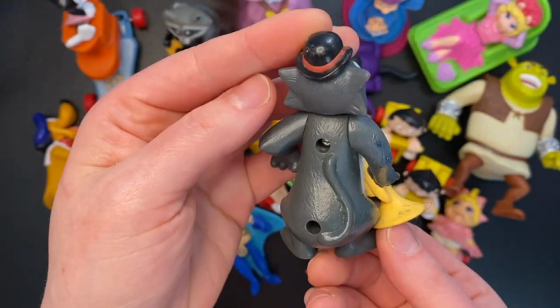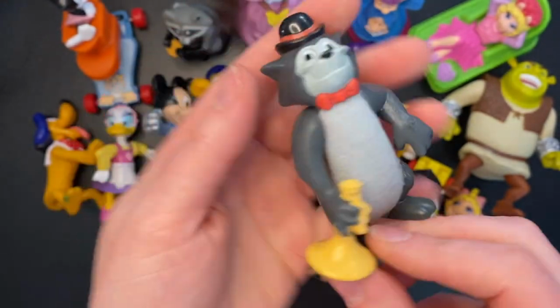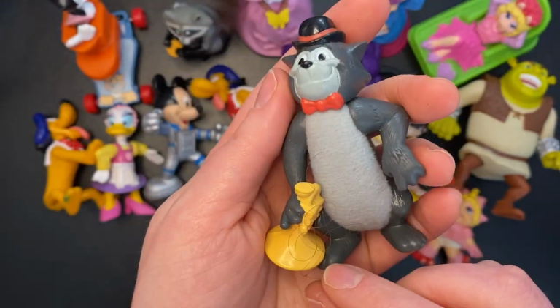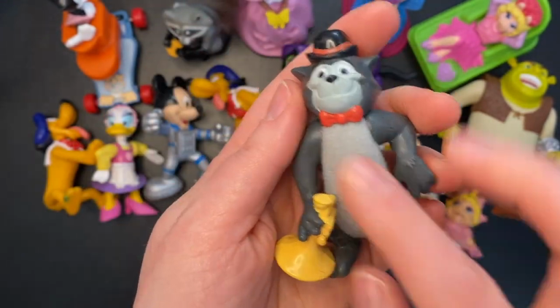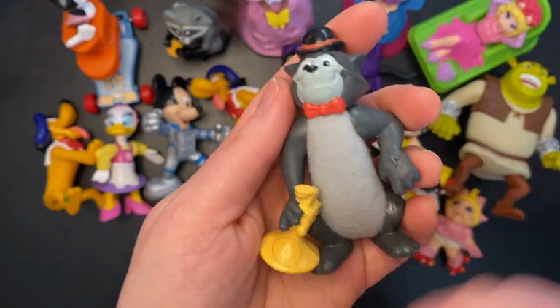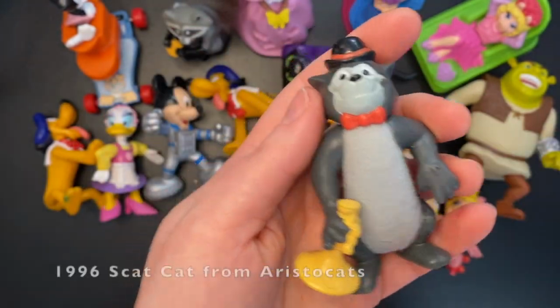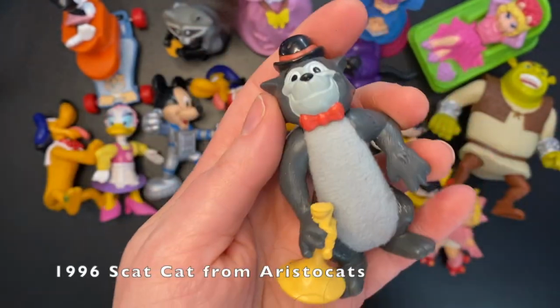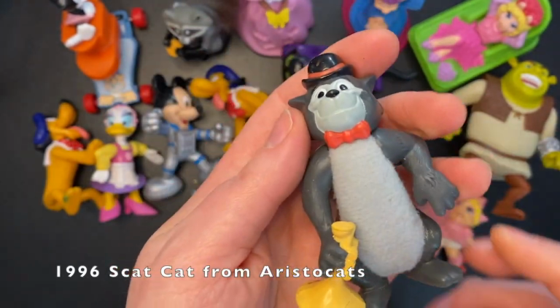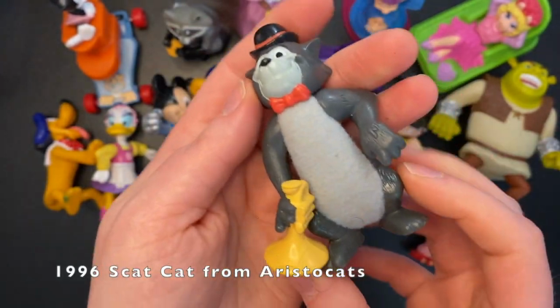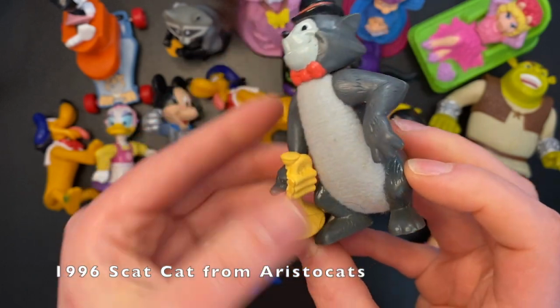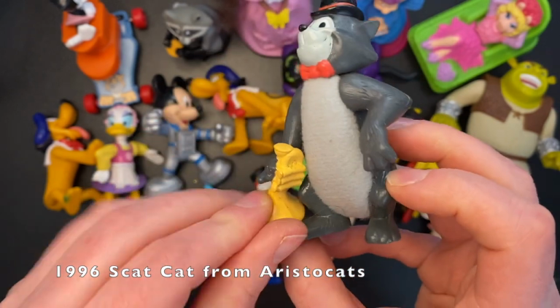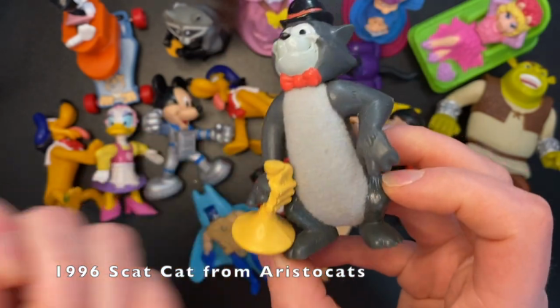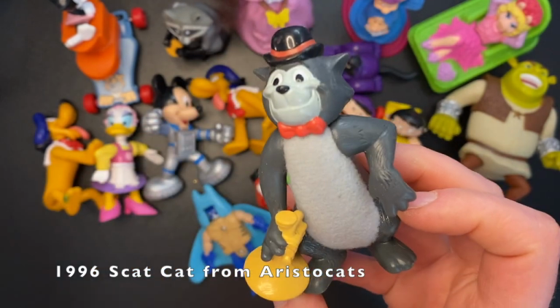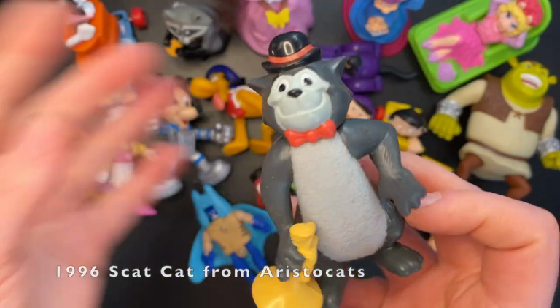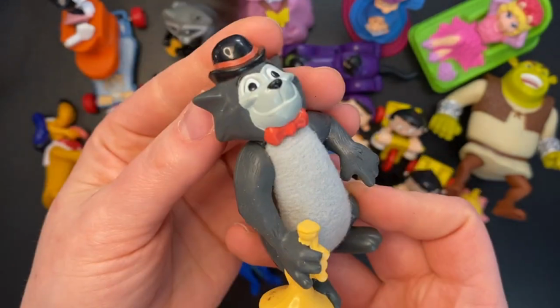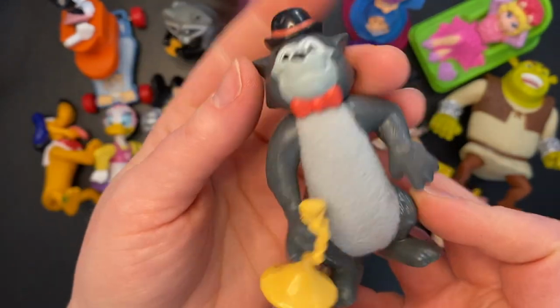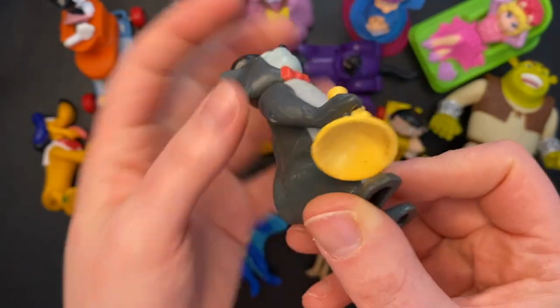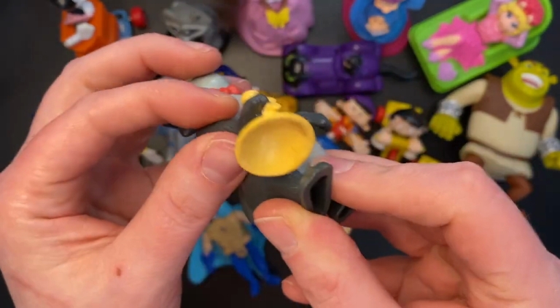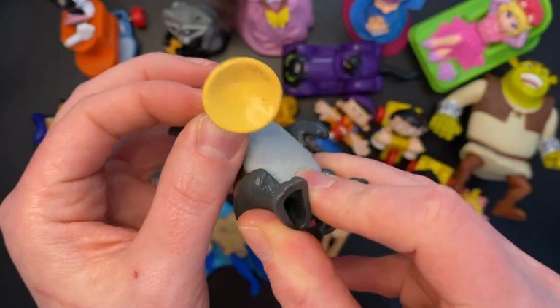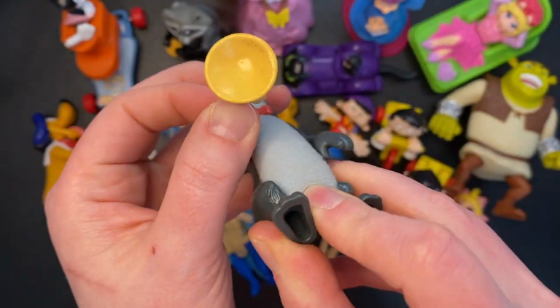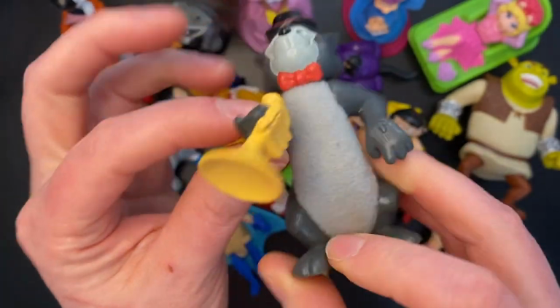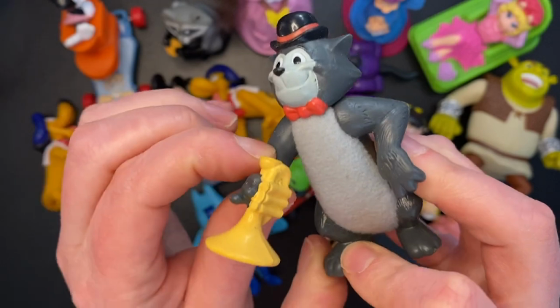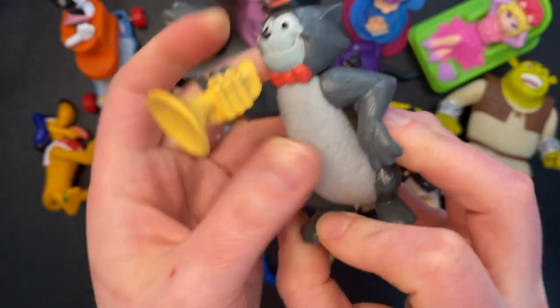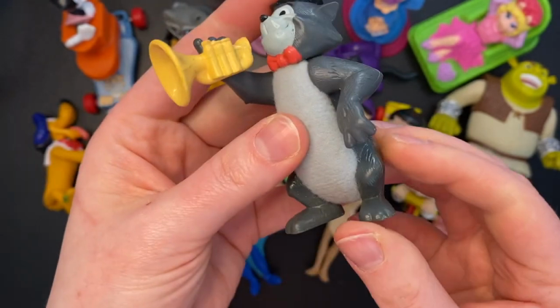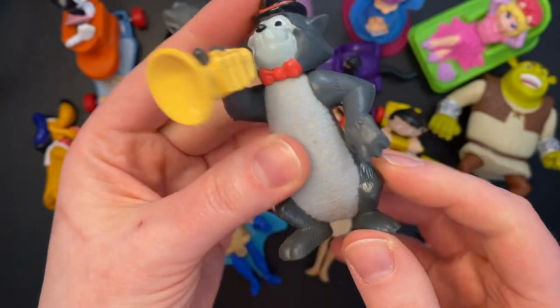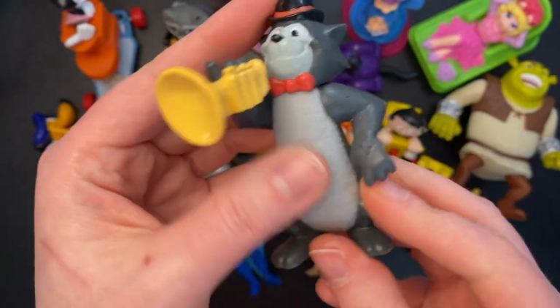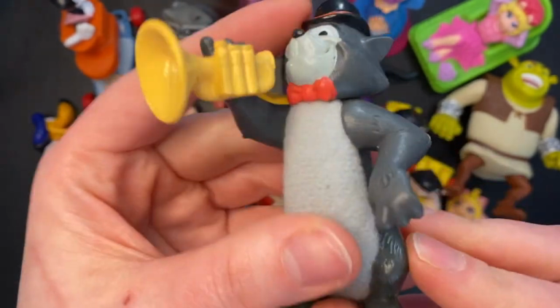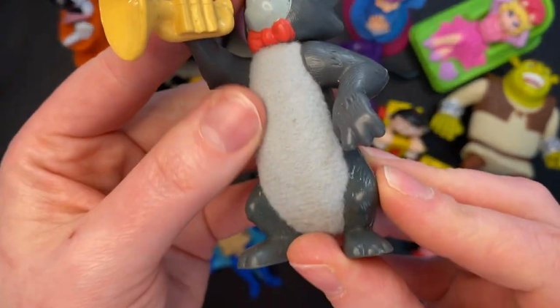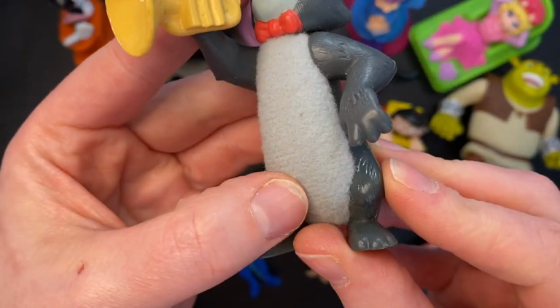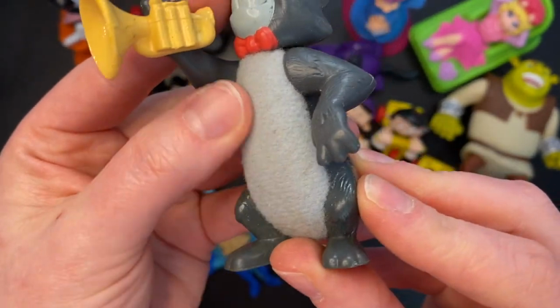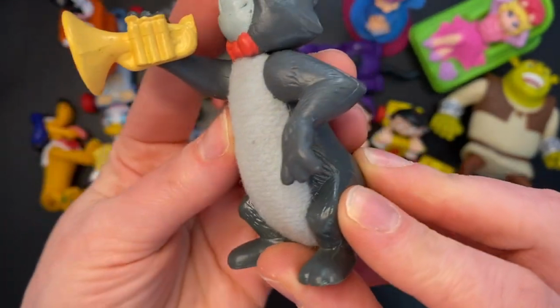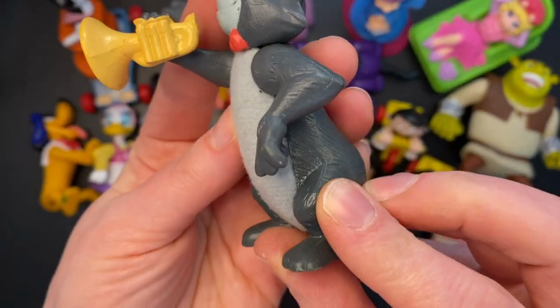I'm going to say Aristocats — not 100% certain; I think I've only seen Aristocats once. But it looks like a cat and he's making music, so I'm just going to say Aristocats. His belly is fuzzy — that's interesting.